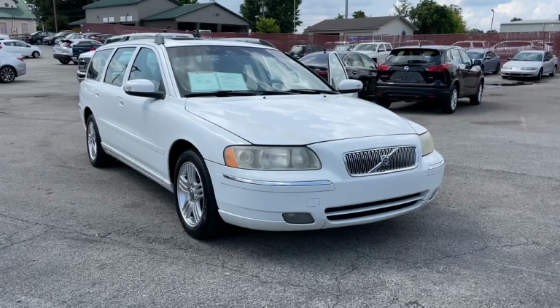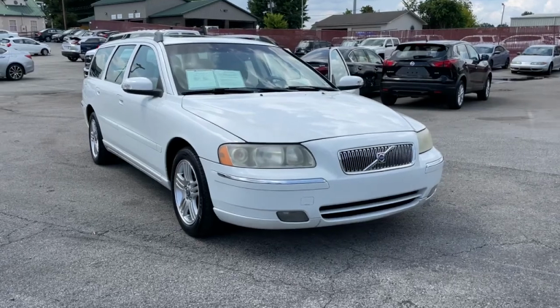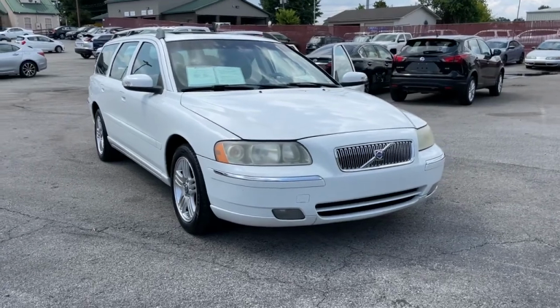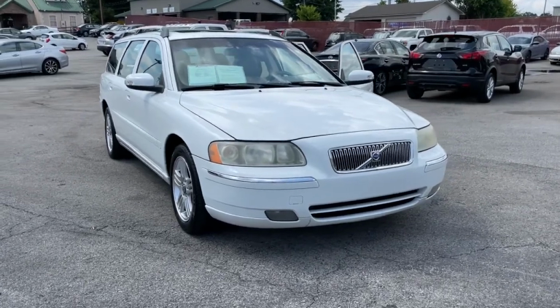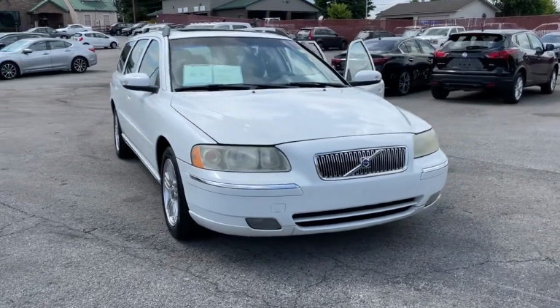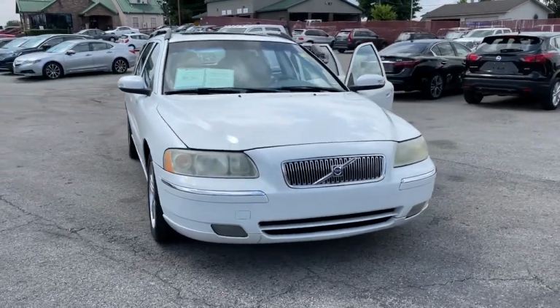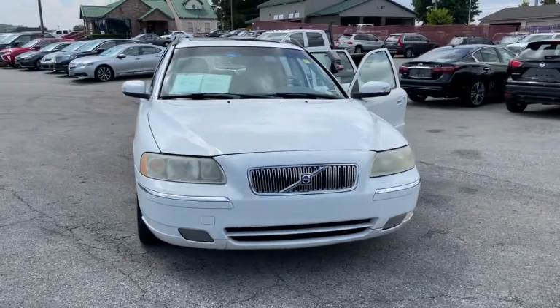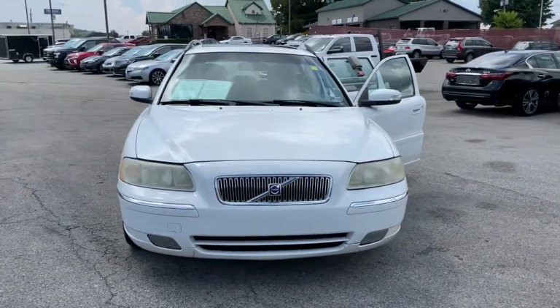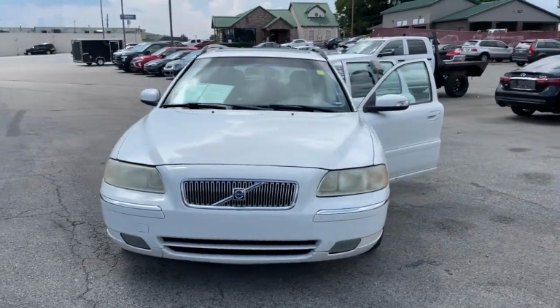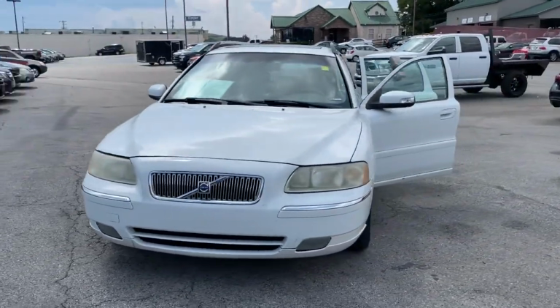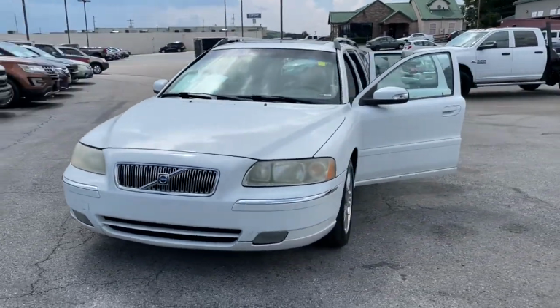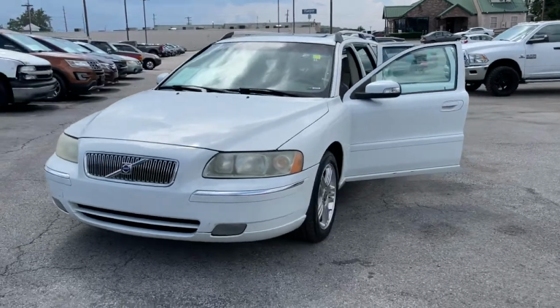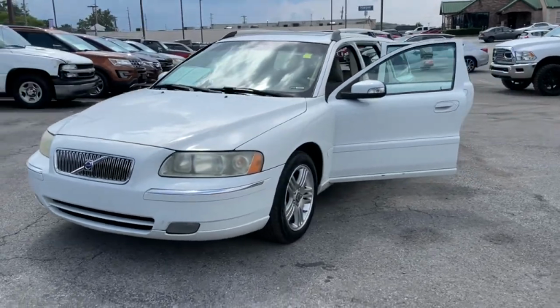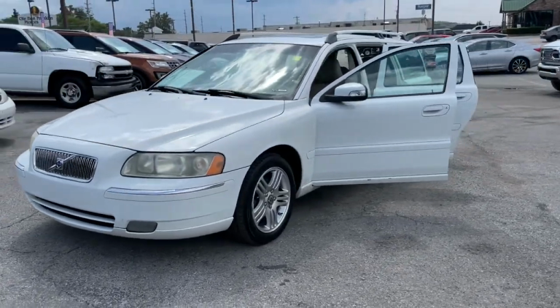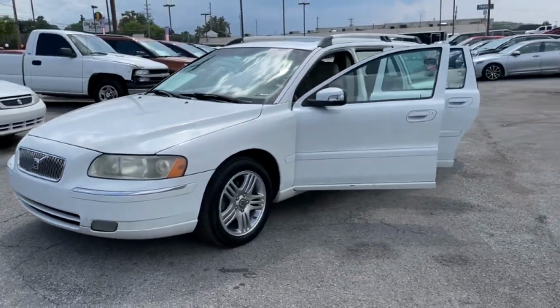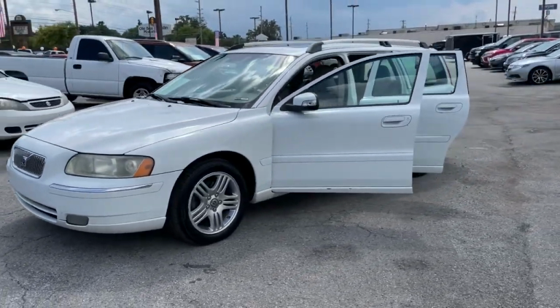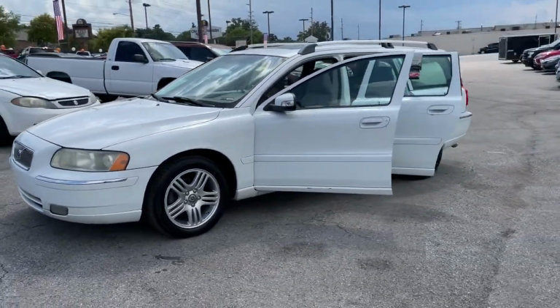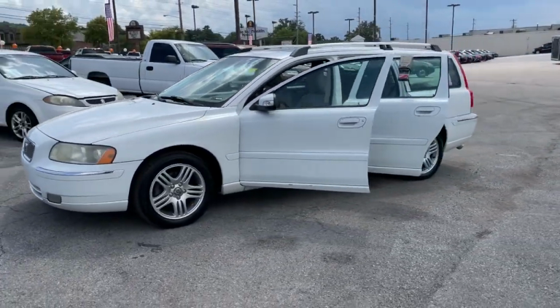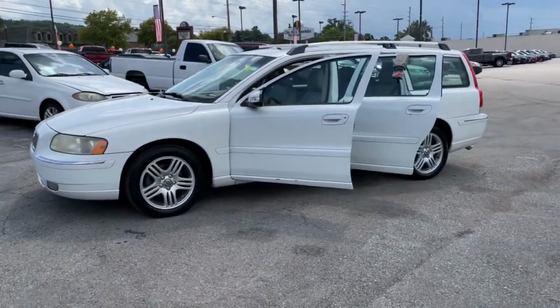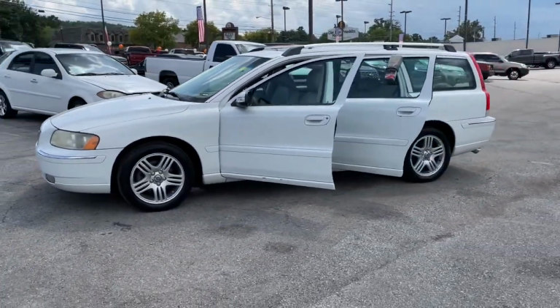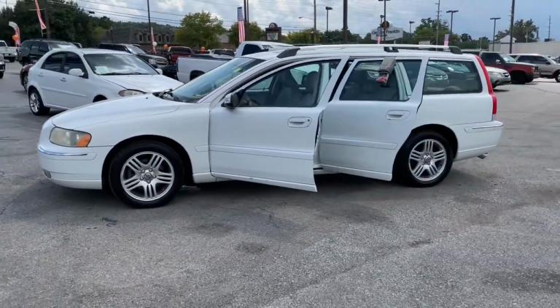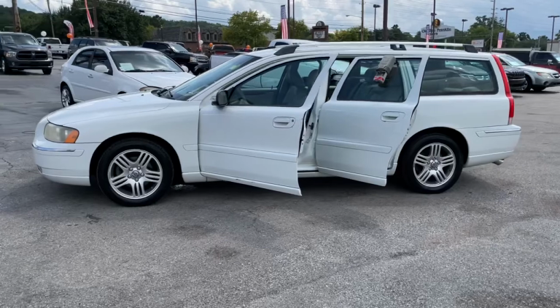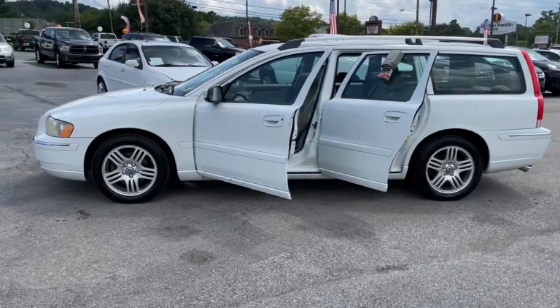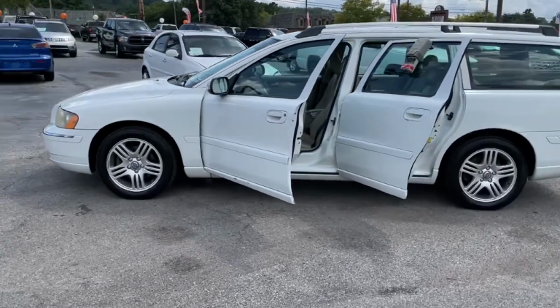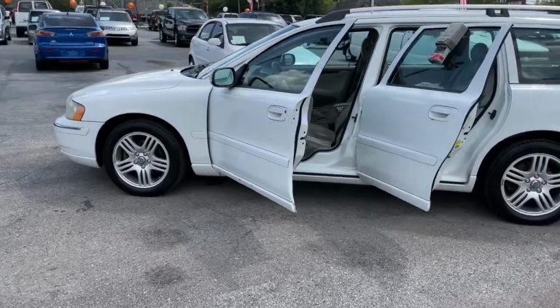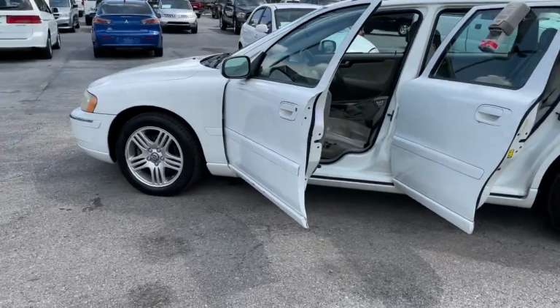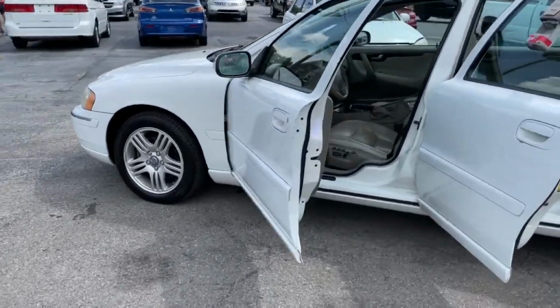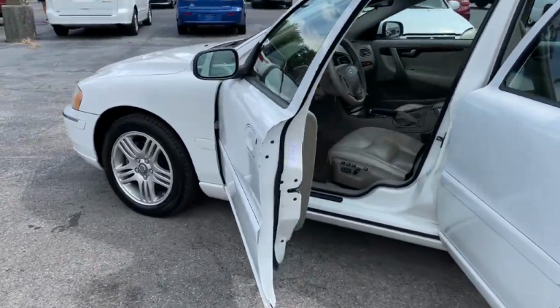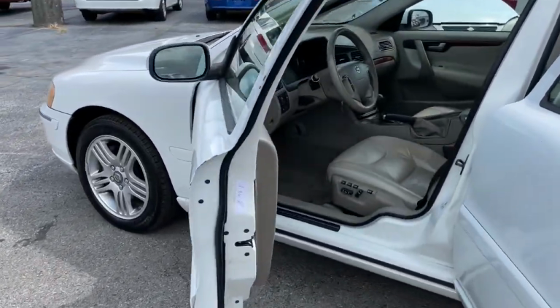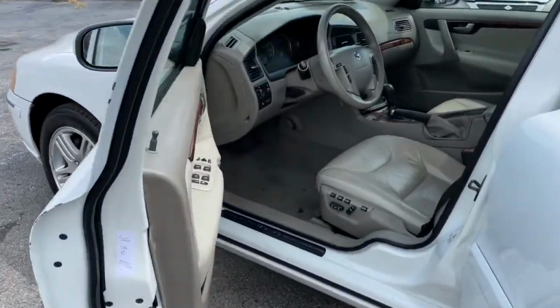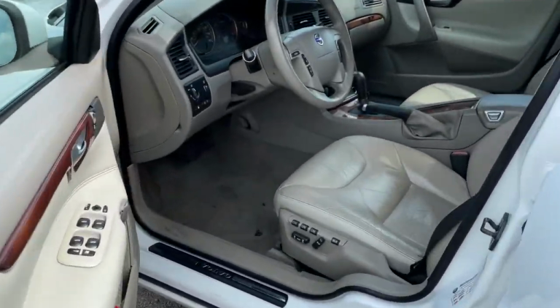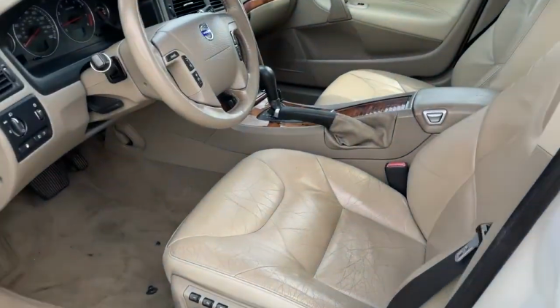You're gonna love the 2007 Volvo V70. With less than 200,000 miles on the odometer, this vehicle provides excellent value. Prepare to take your driving pleasure to new heights and enjoy the best of modern efficiency and style.